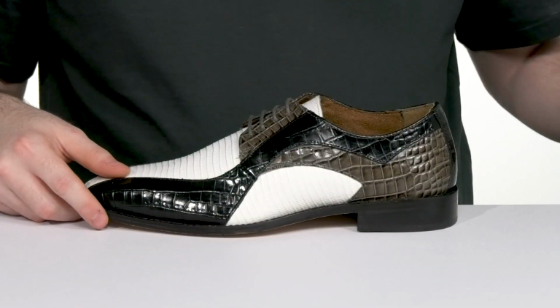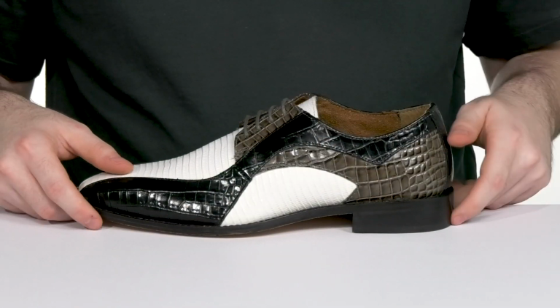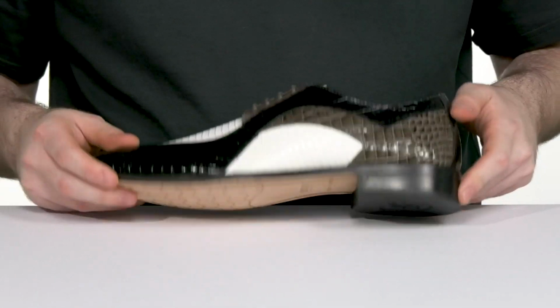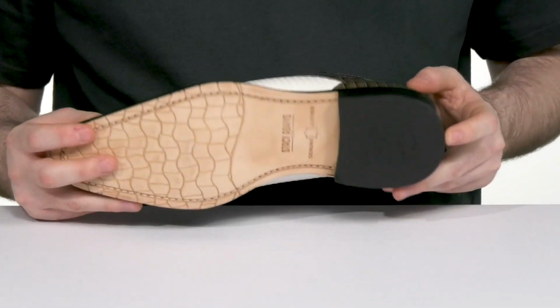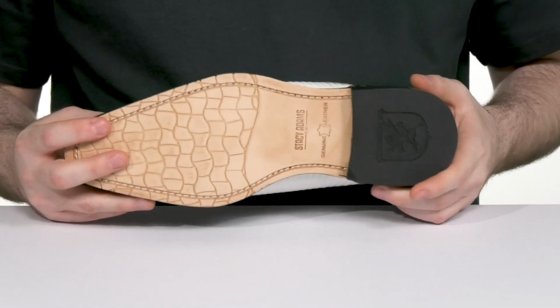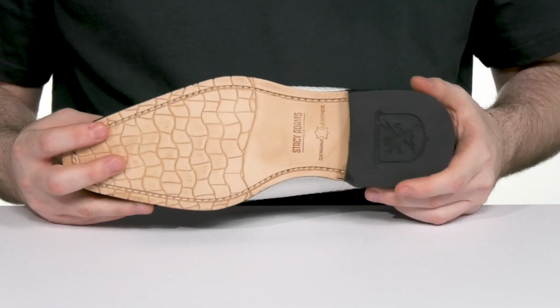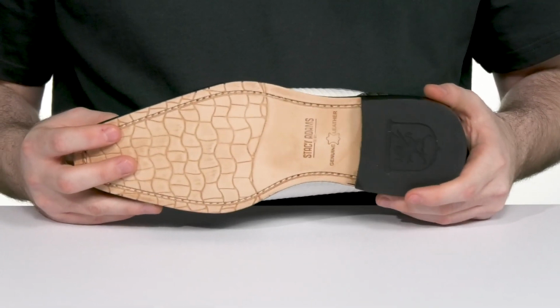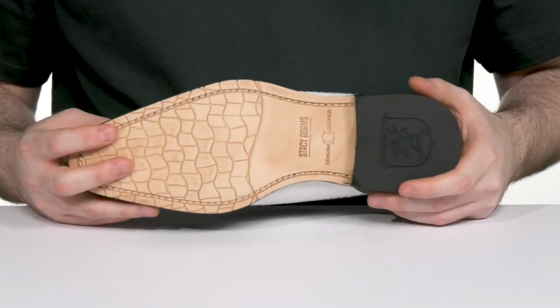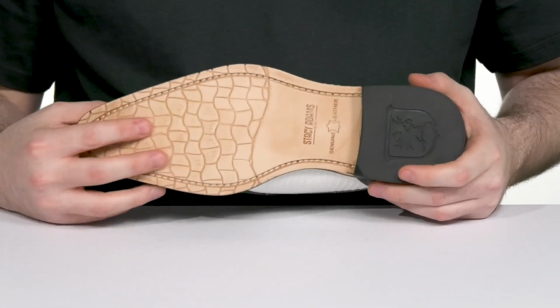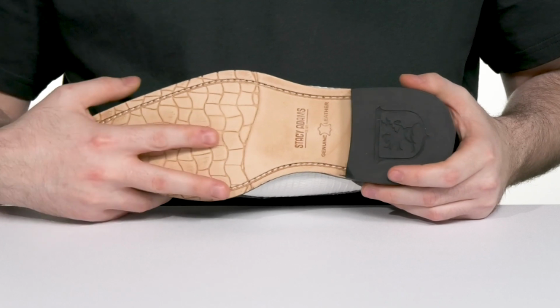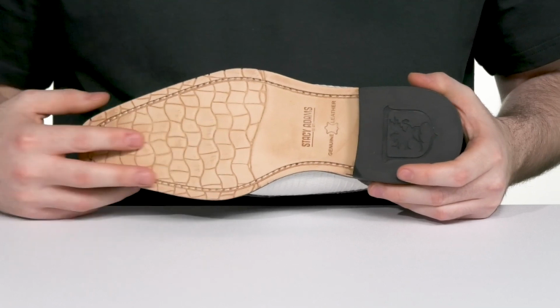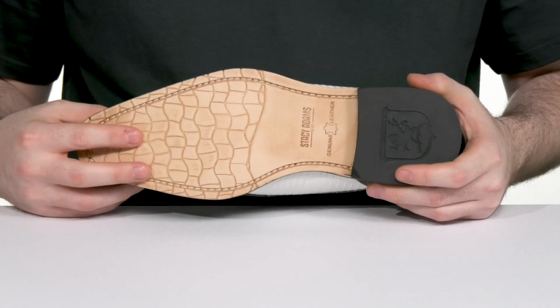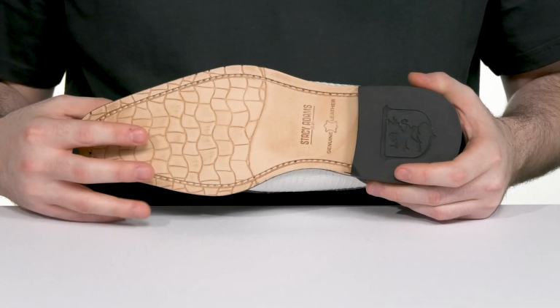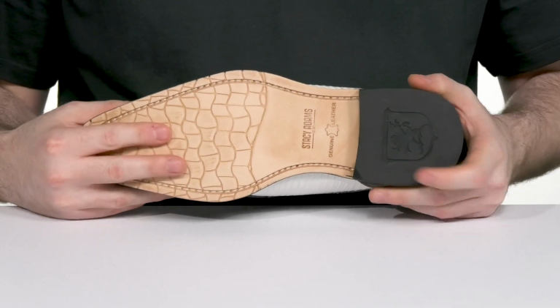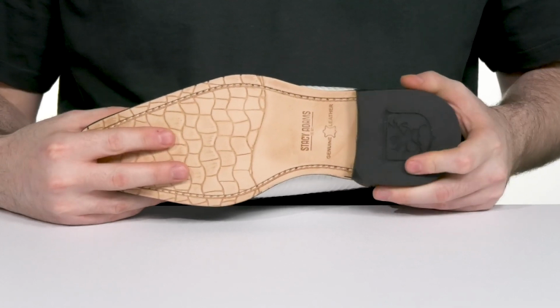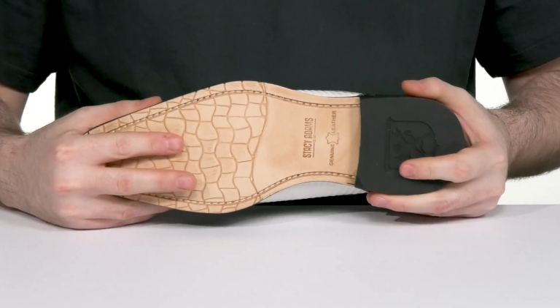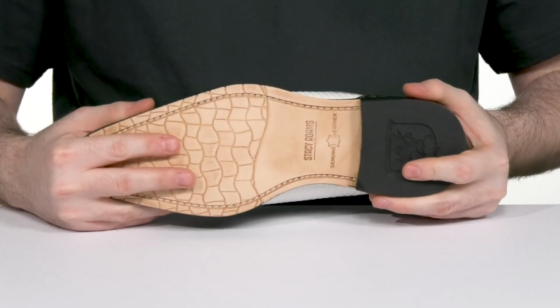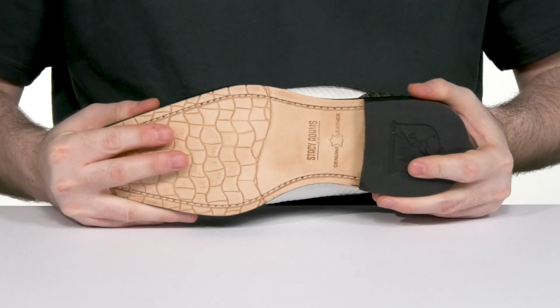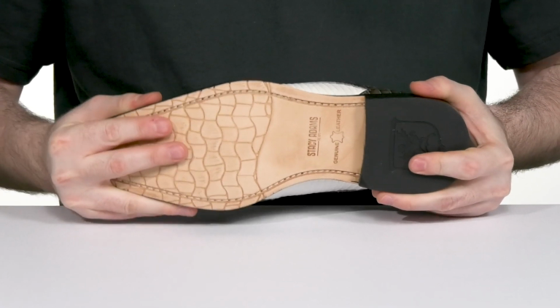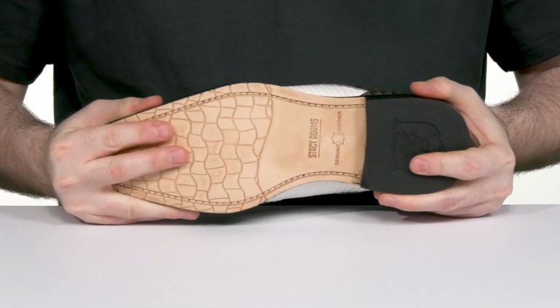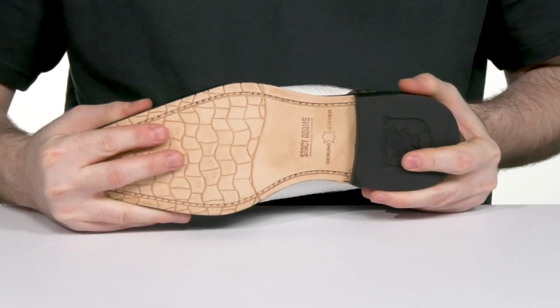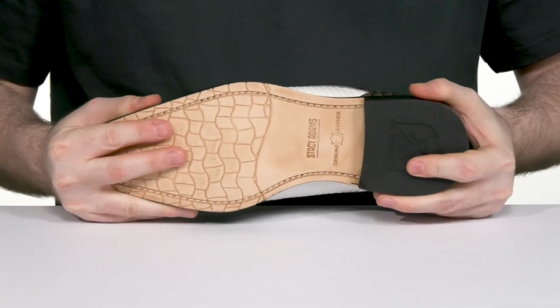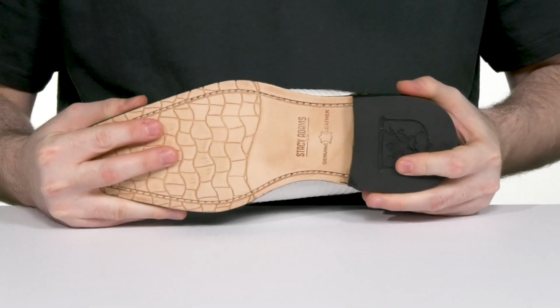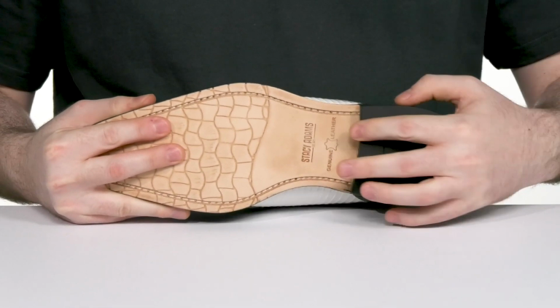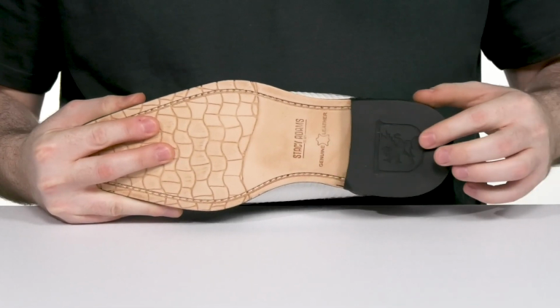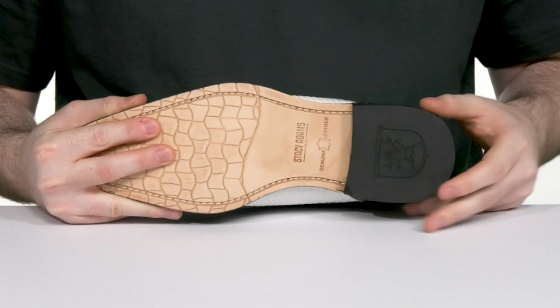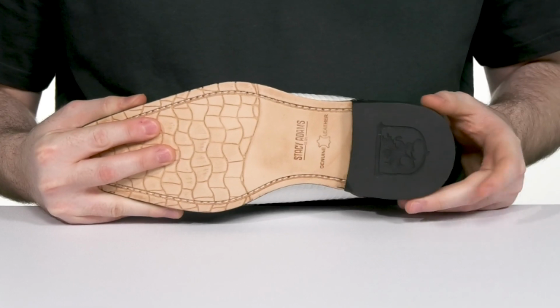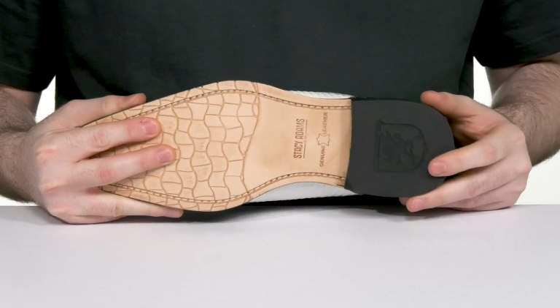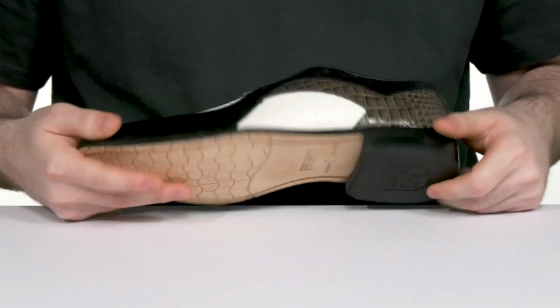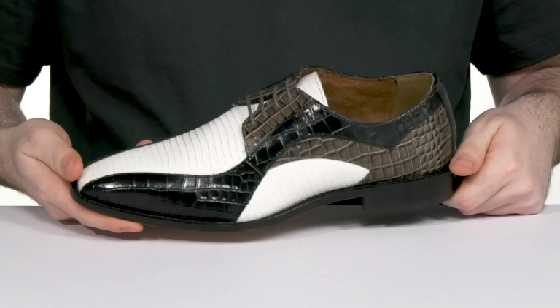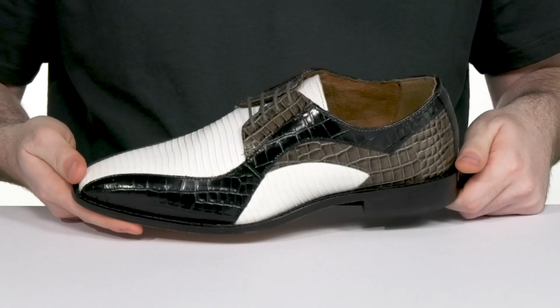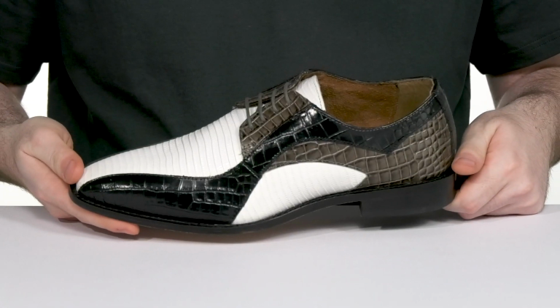Underneath, the outsole is made with leather as well, giving it some grippy texture in the toe and the heel, with a pretty solid design that uses a stacked heel in the back for a boost in height.